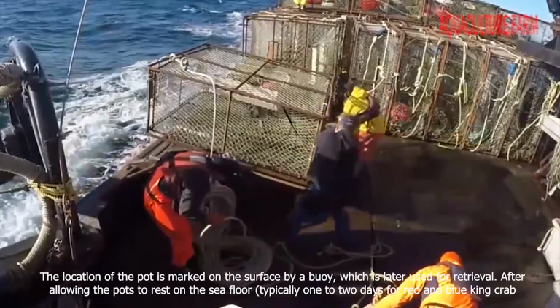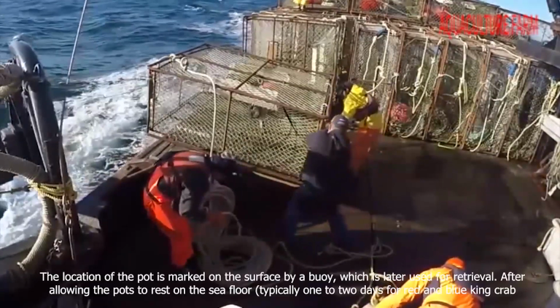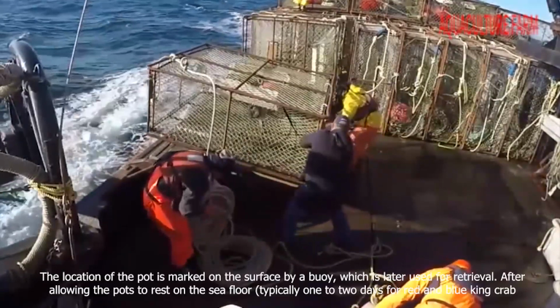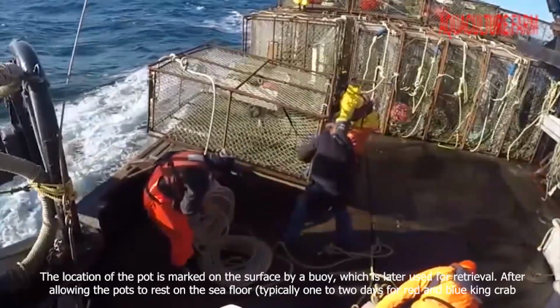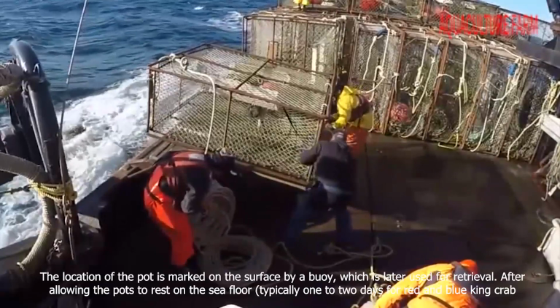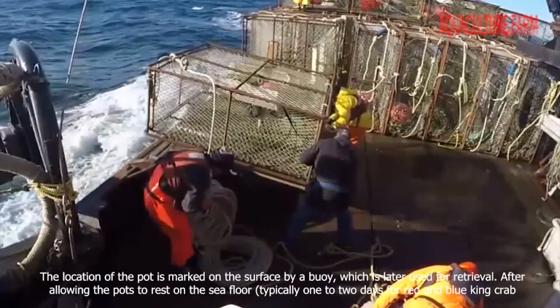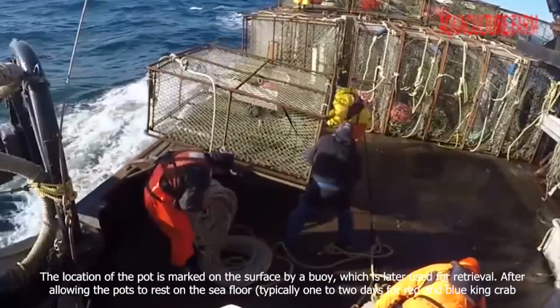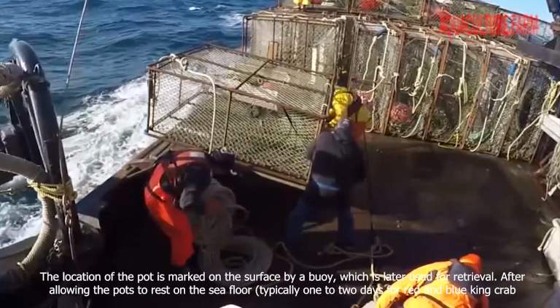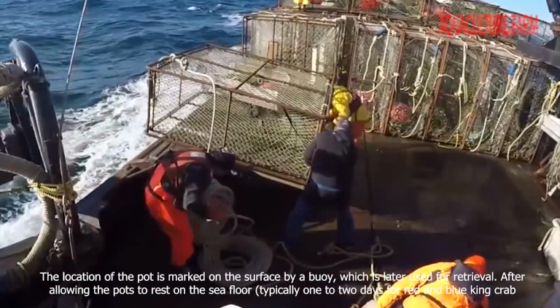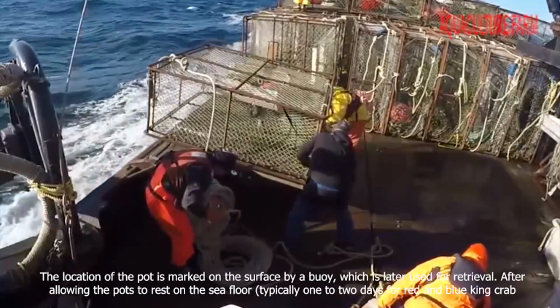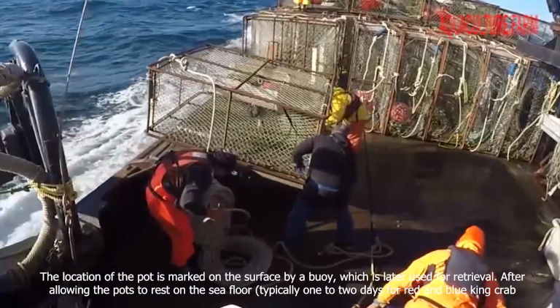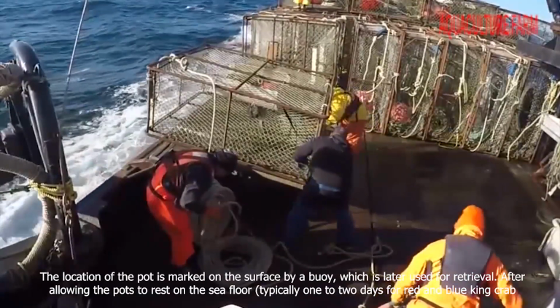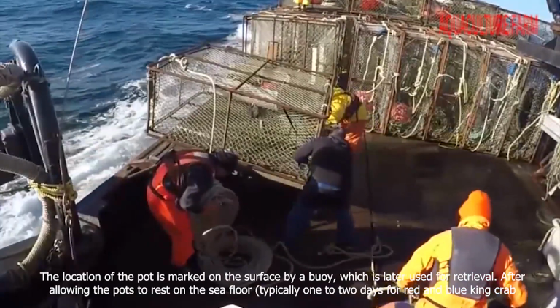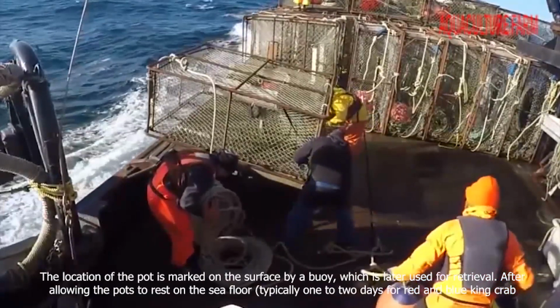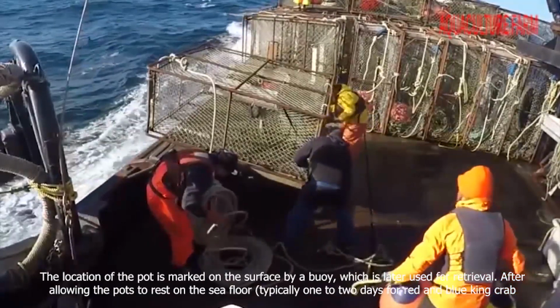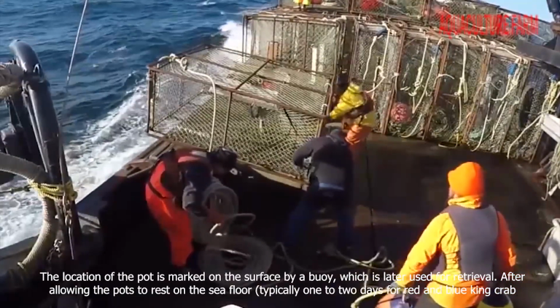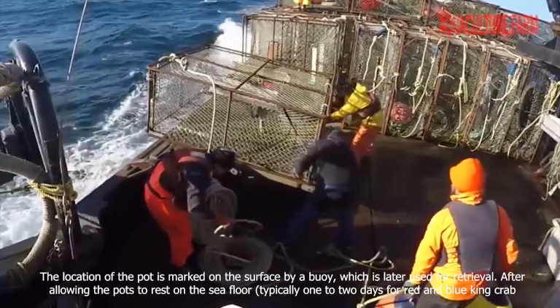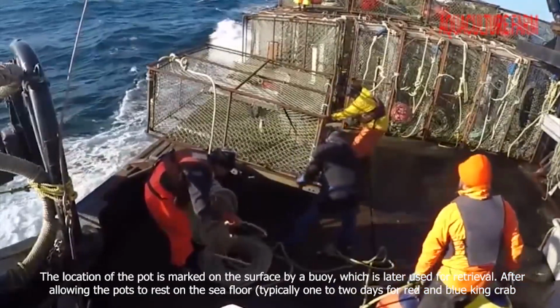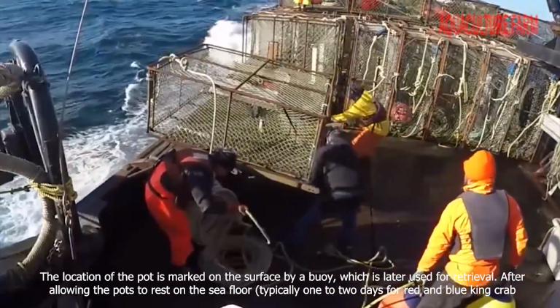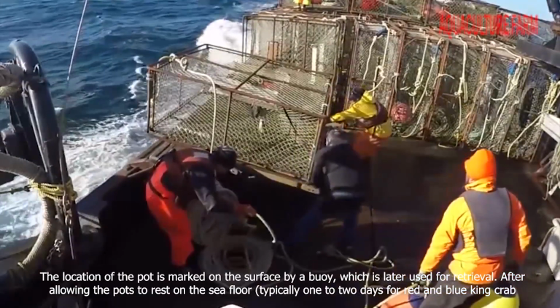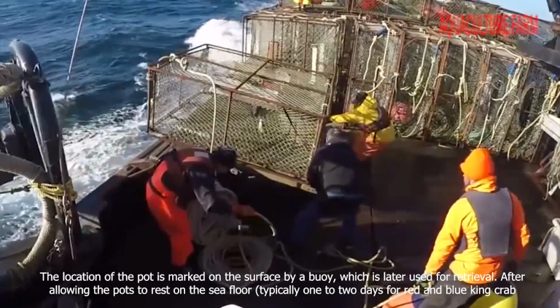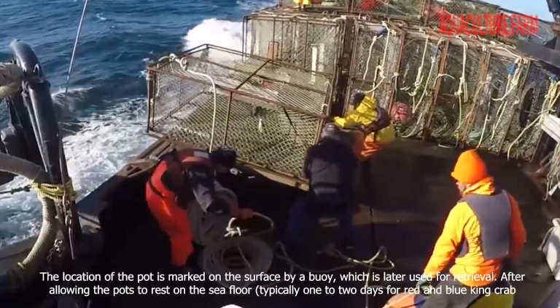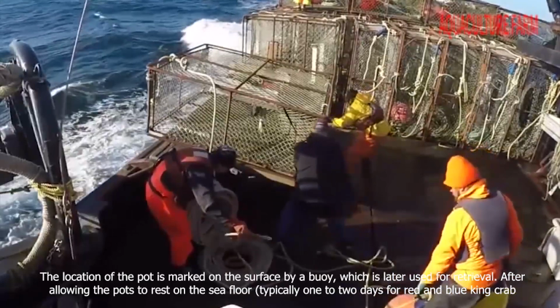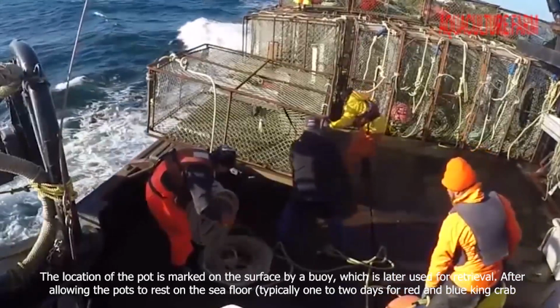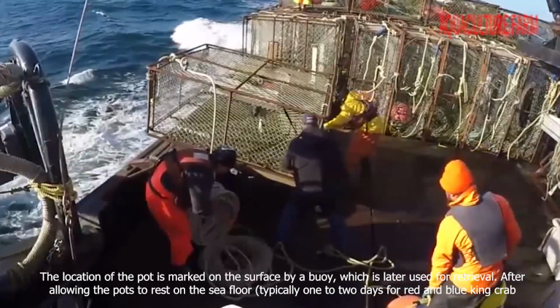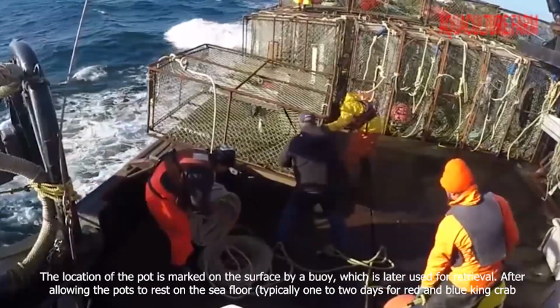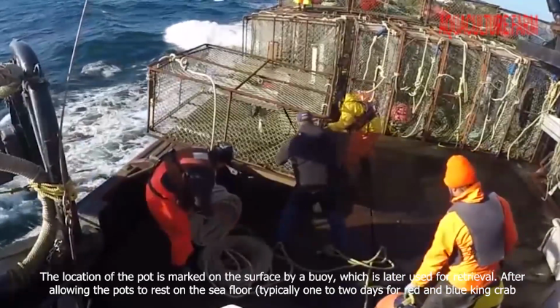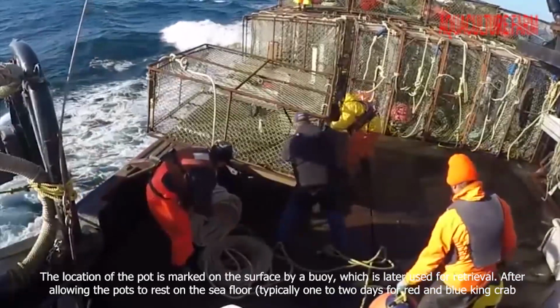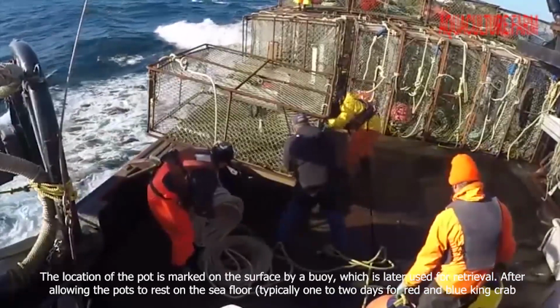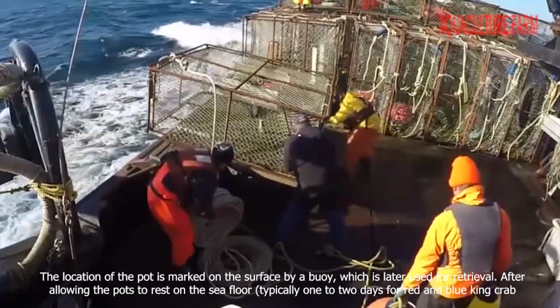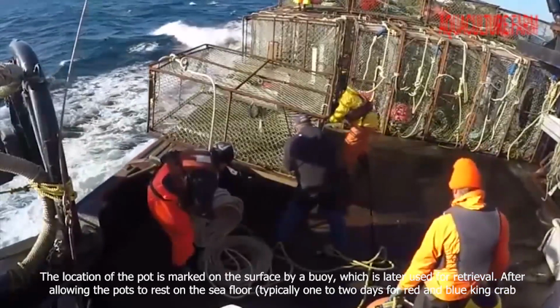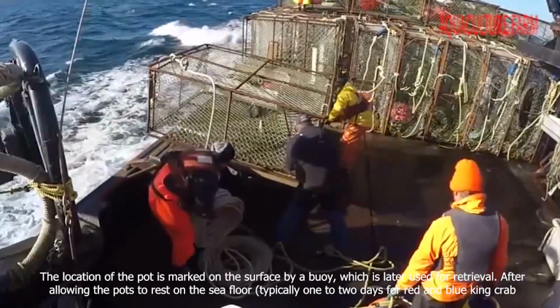The location of the pot is marked on the surface by a buoy, which is later used for retrieval. After allowing the pots to rest on the sea floor, typically one to two days for a red and blue king crab.